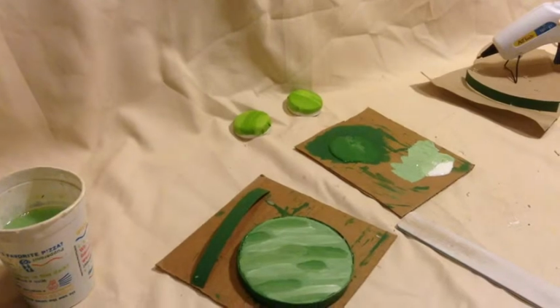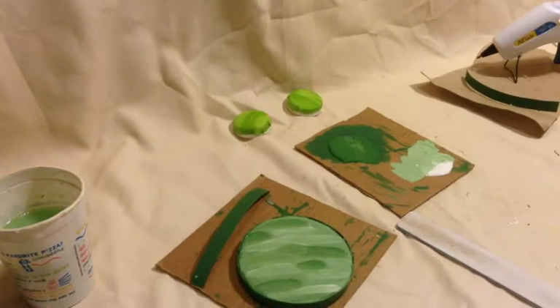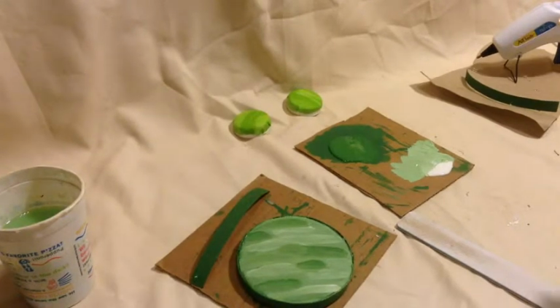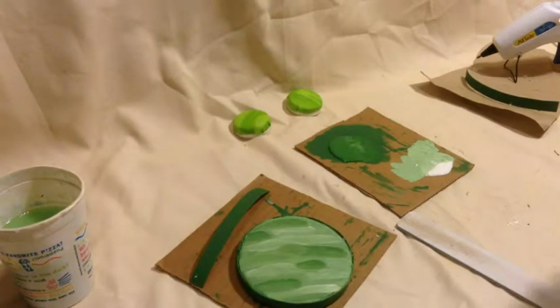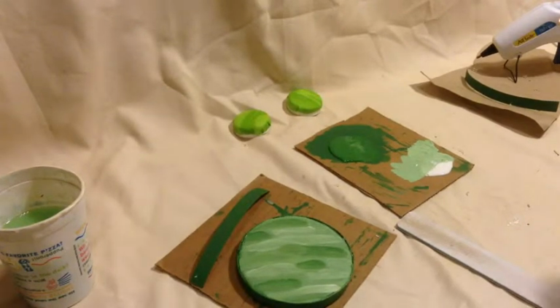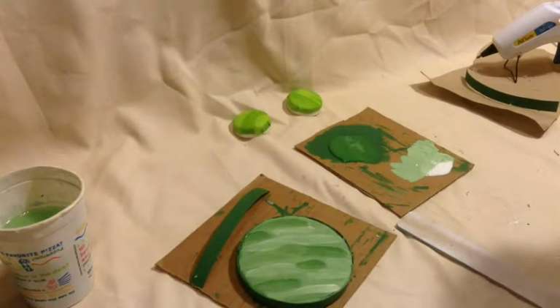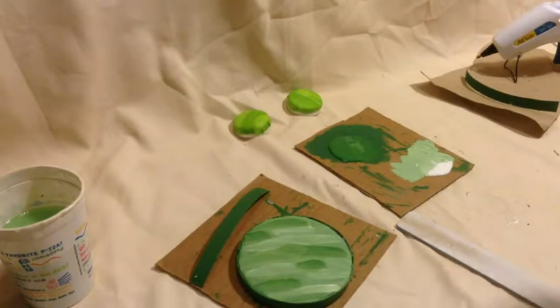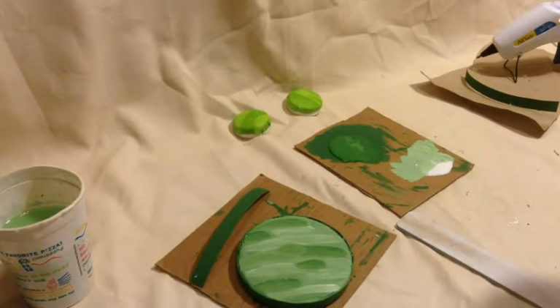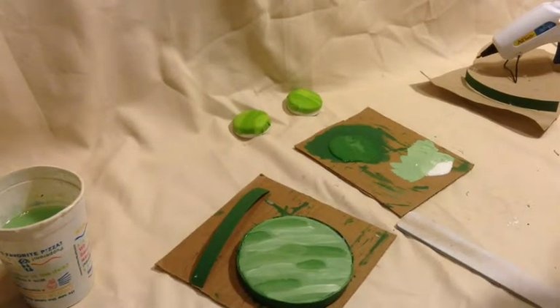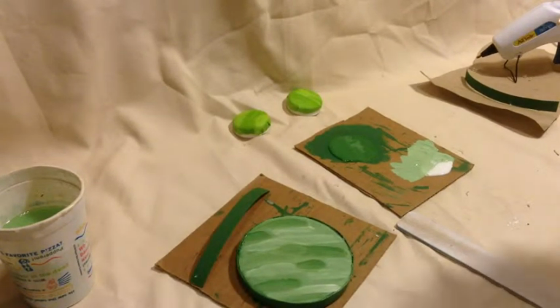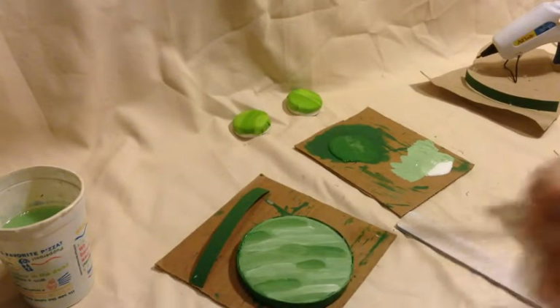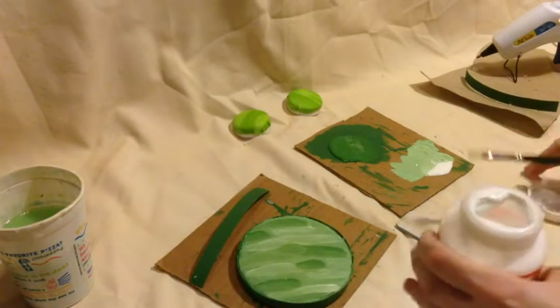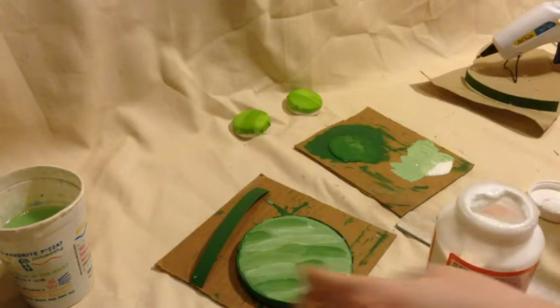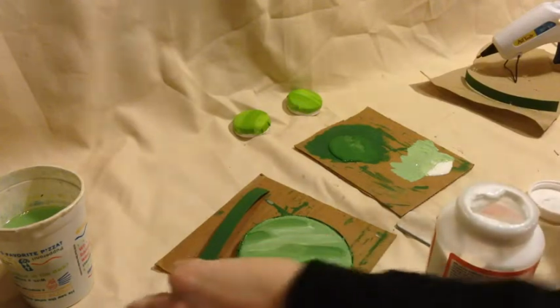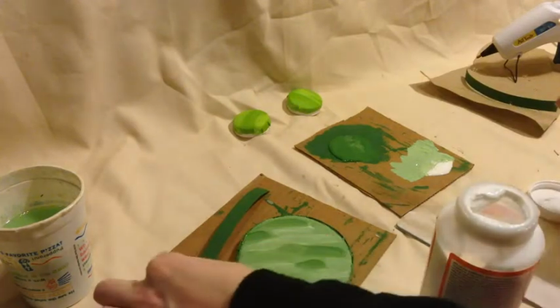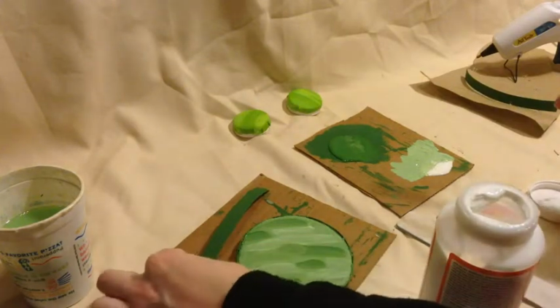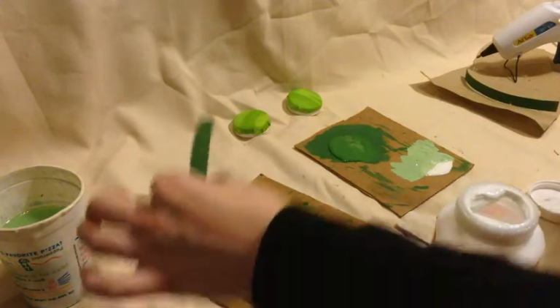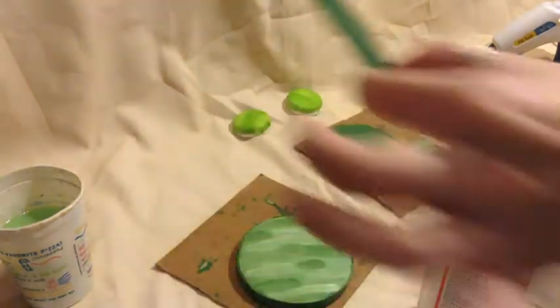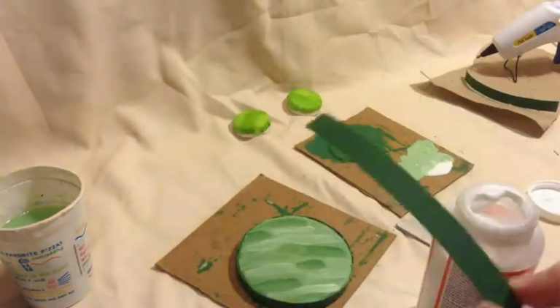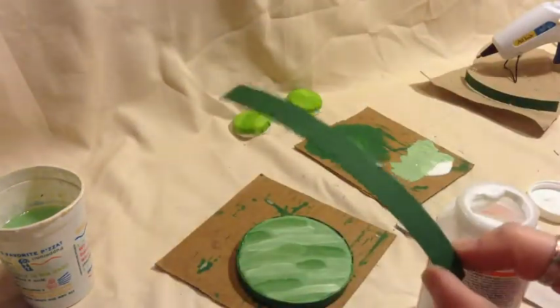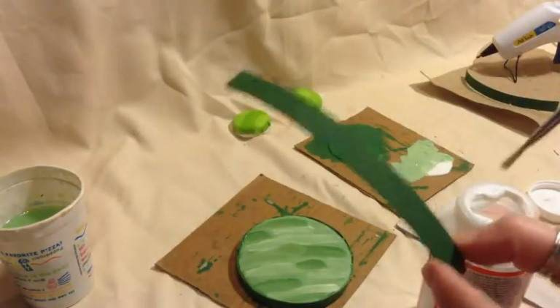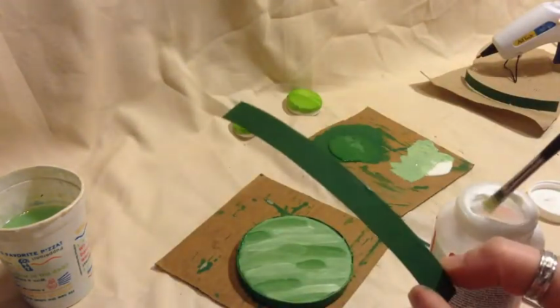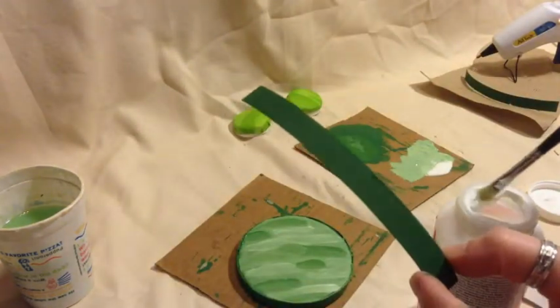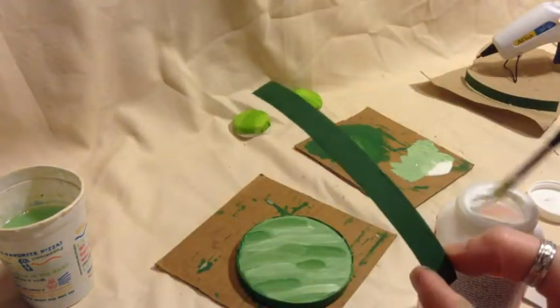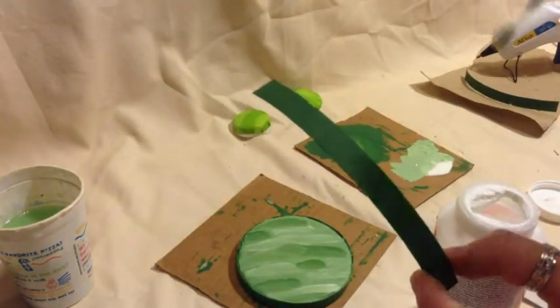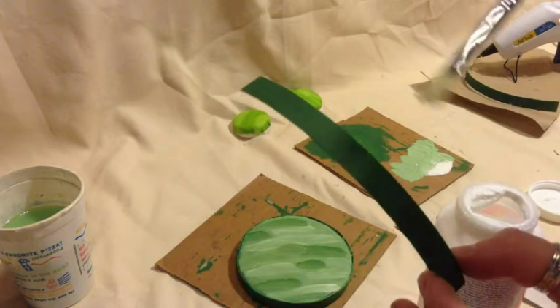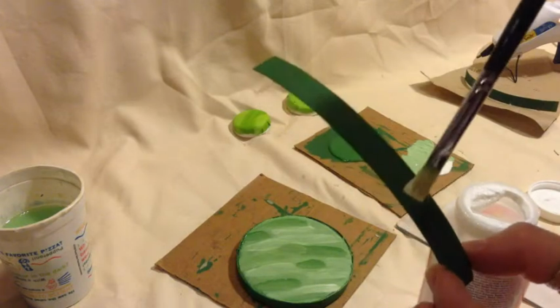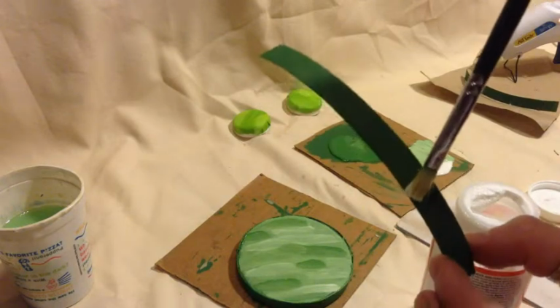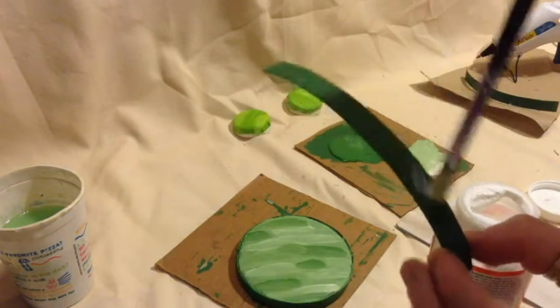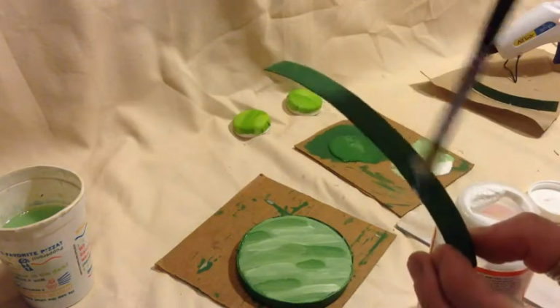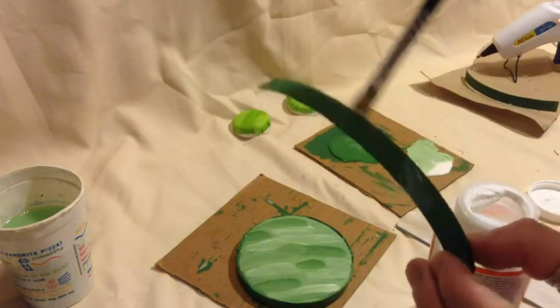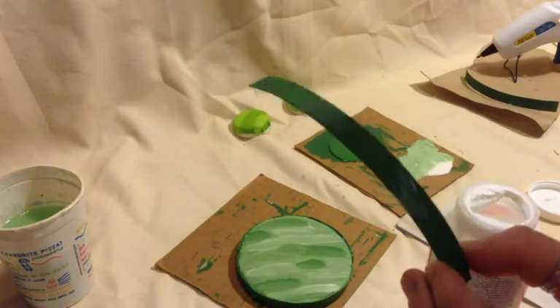With our table and the sides of our bar stools painted, we're going to take everything we just painted and cover it in a layer of Mod Podge to seal it in and give it a gloss look.